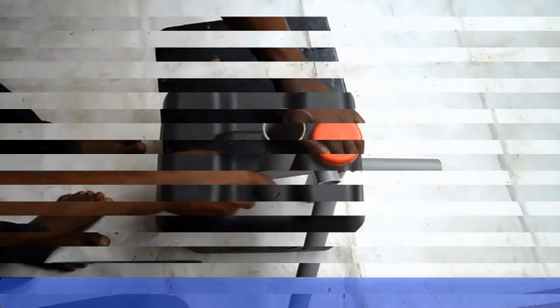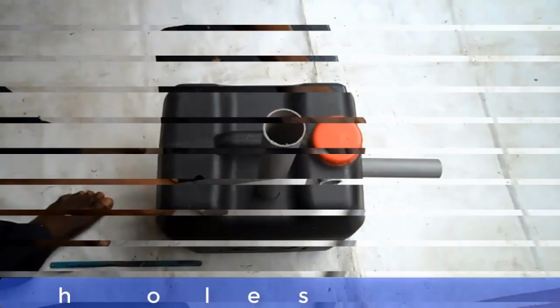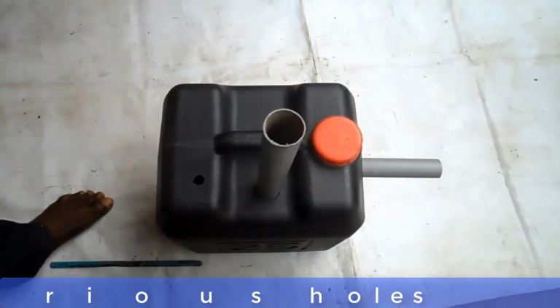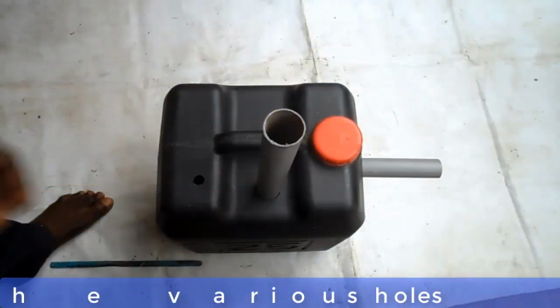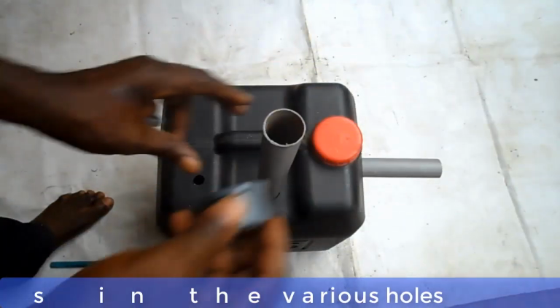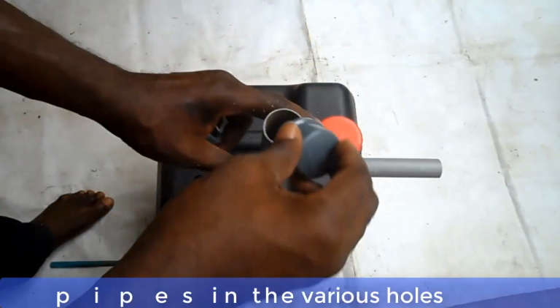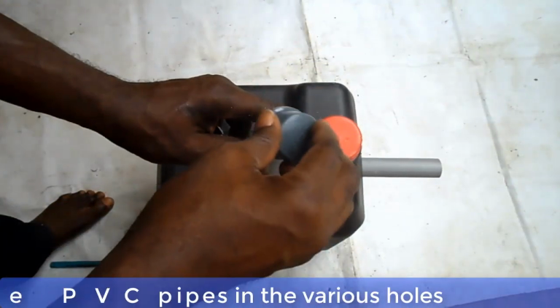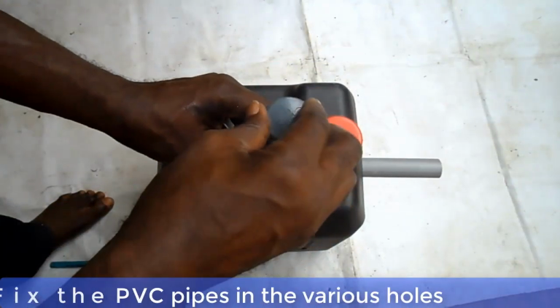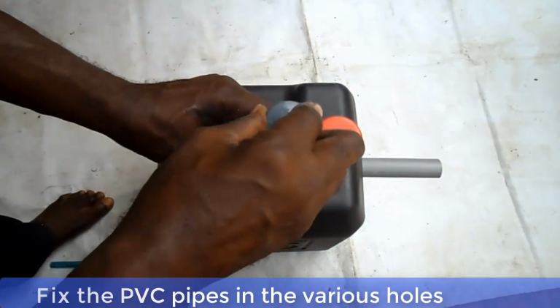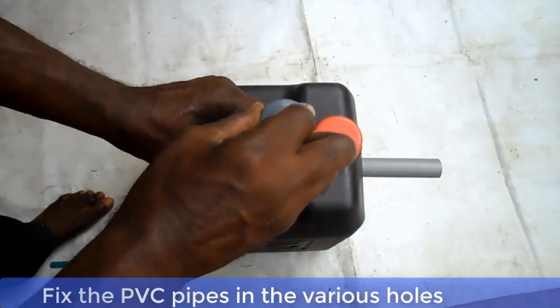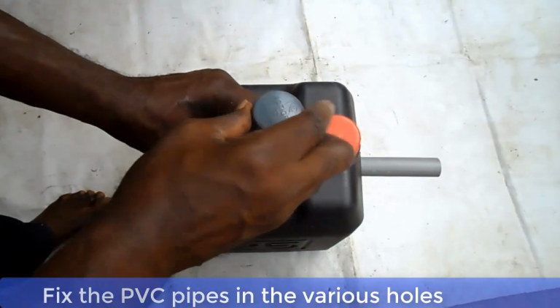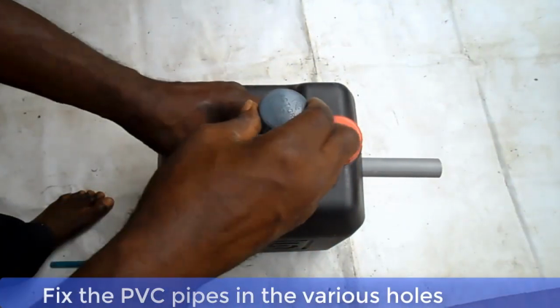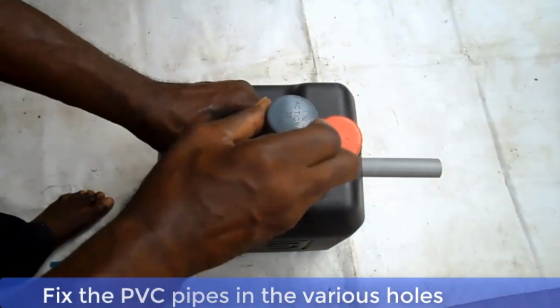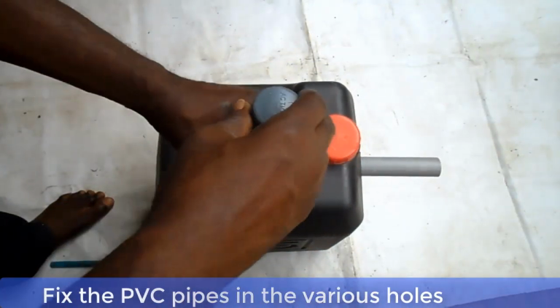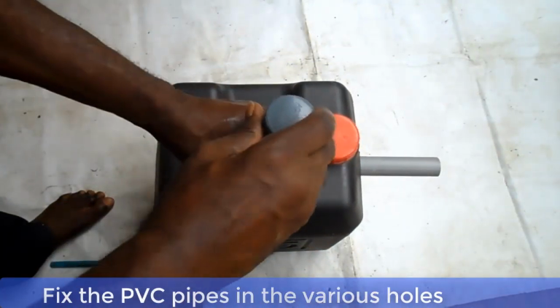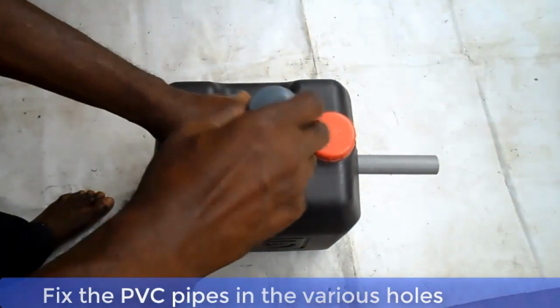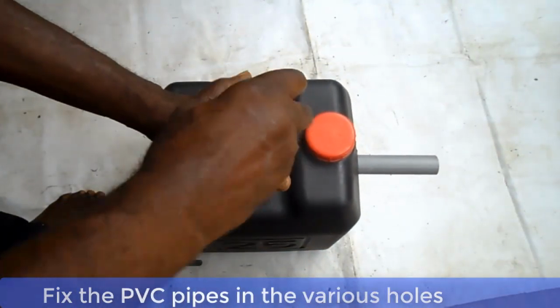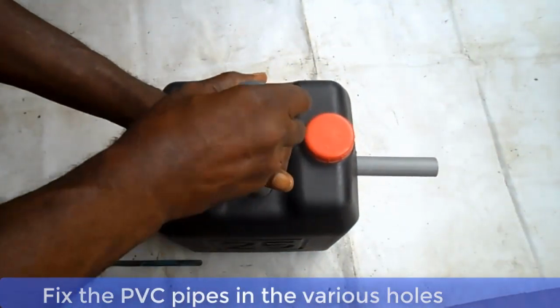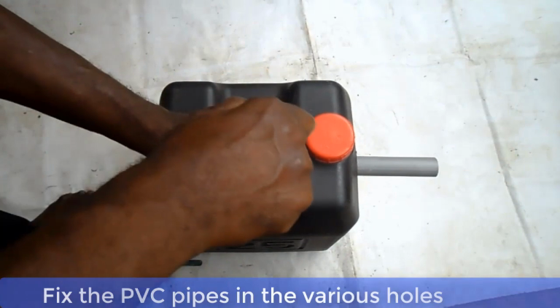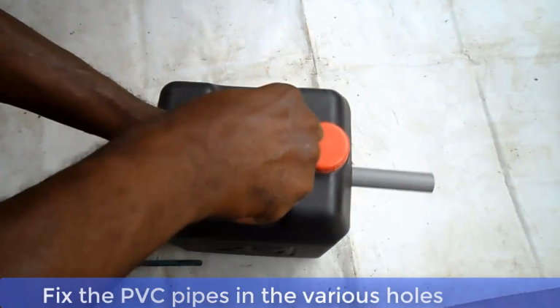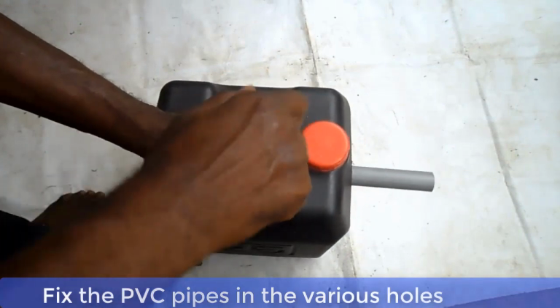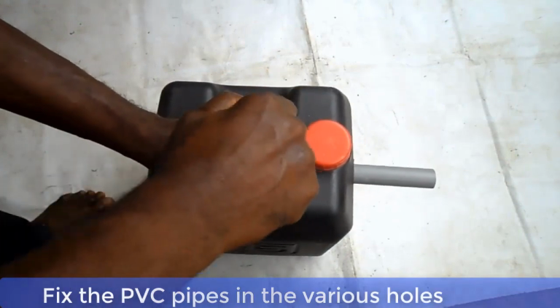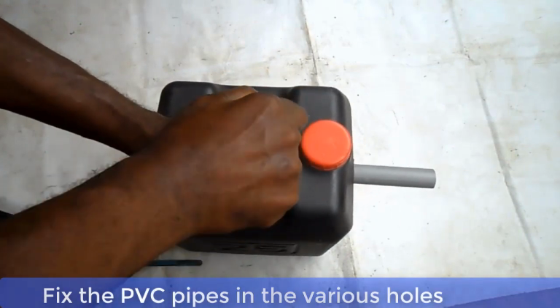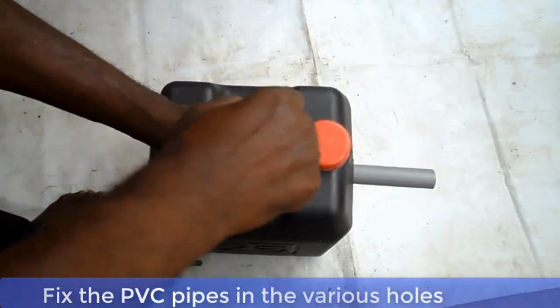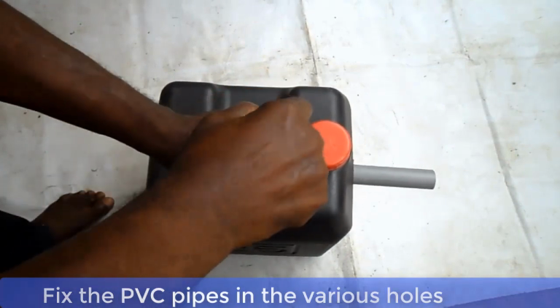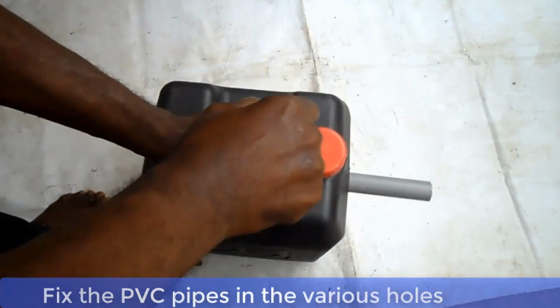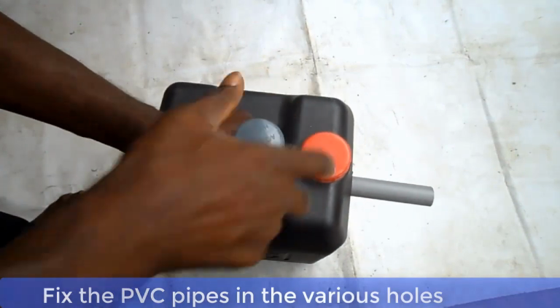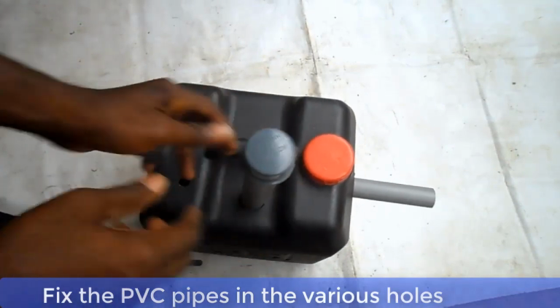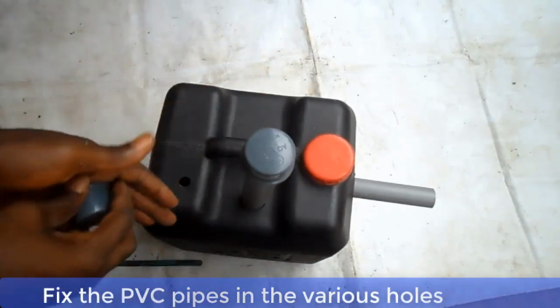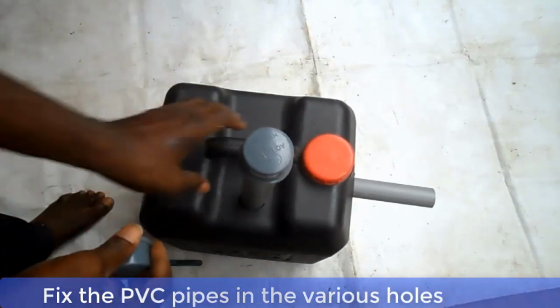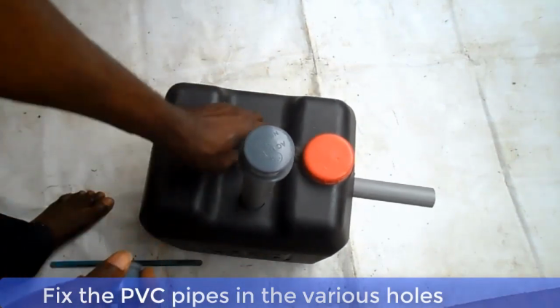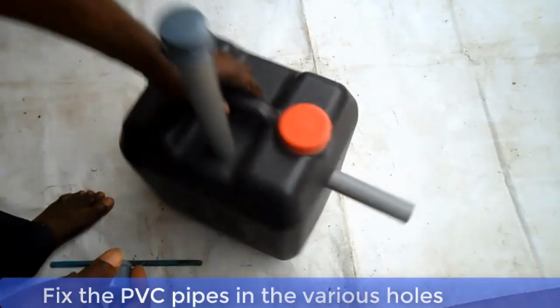Now plug in all the pipes into the various holes and seal with gum properly. Make sure all the holes are properly sealed with gum.